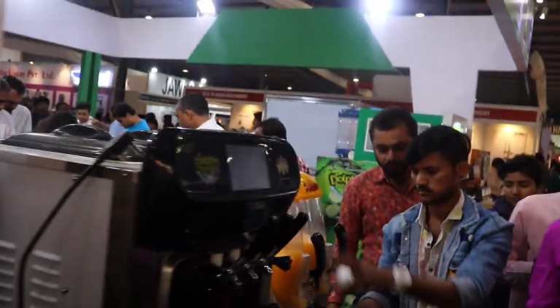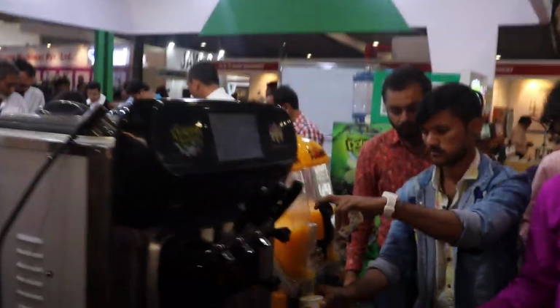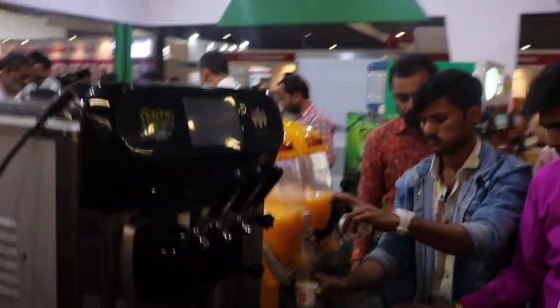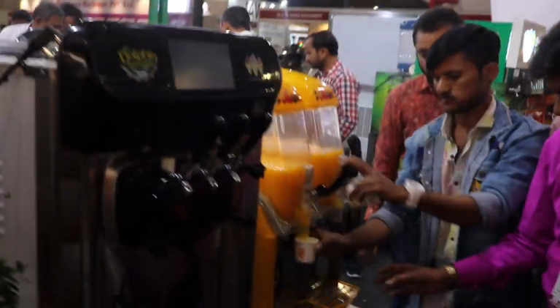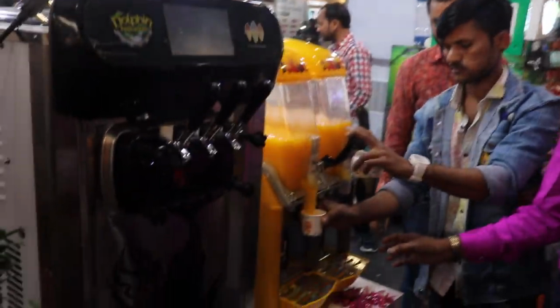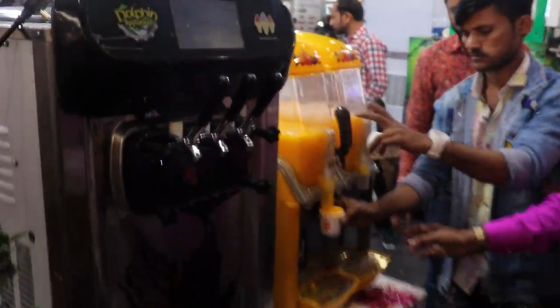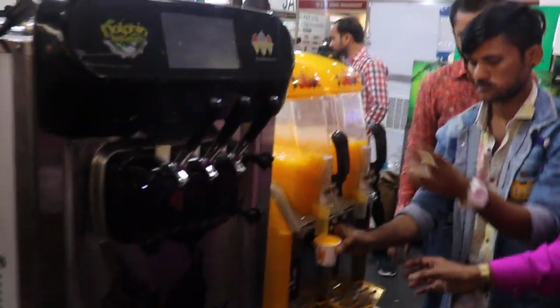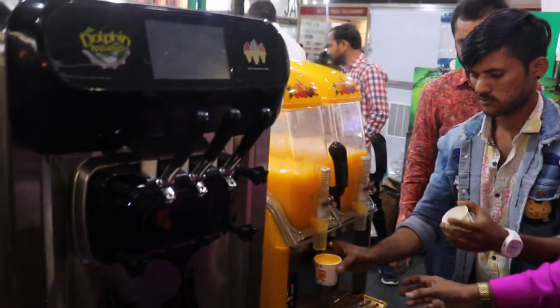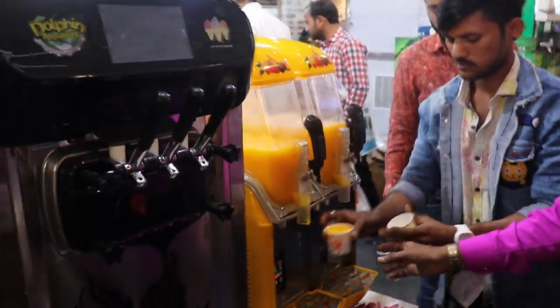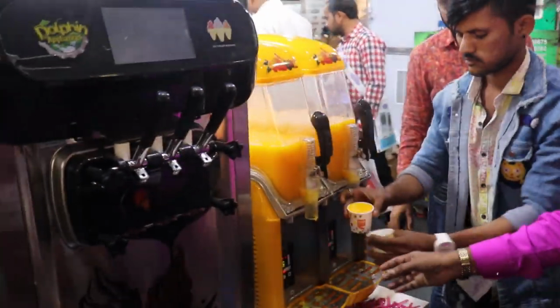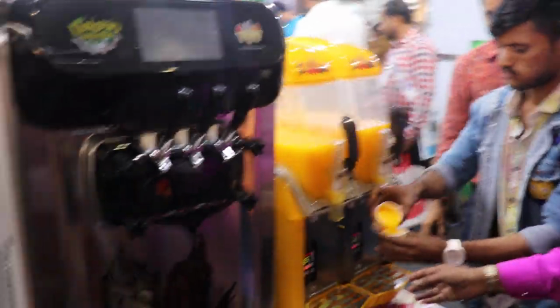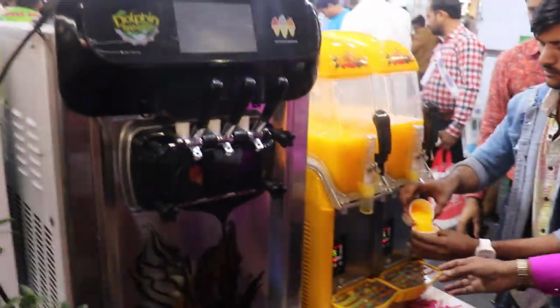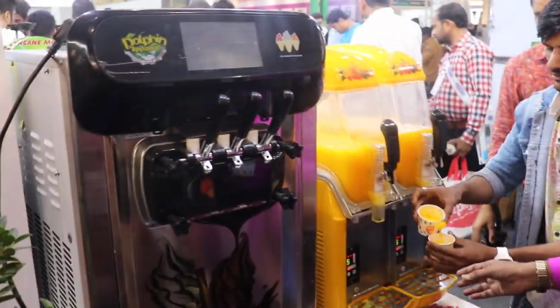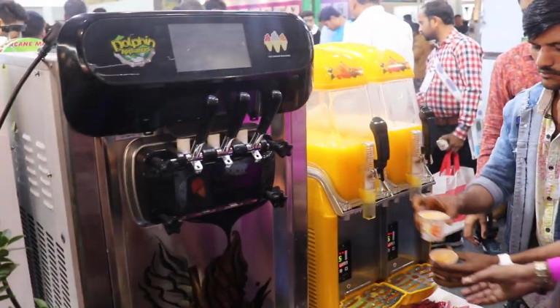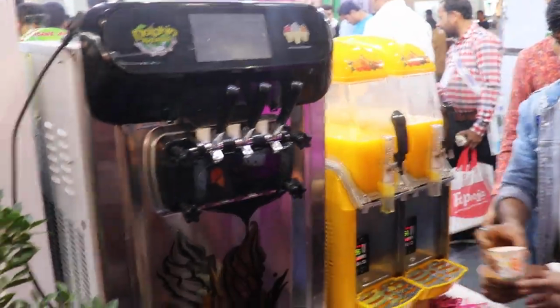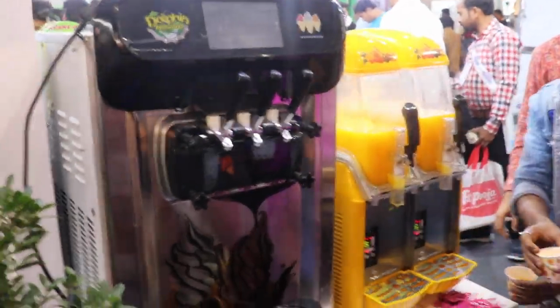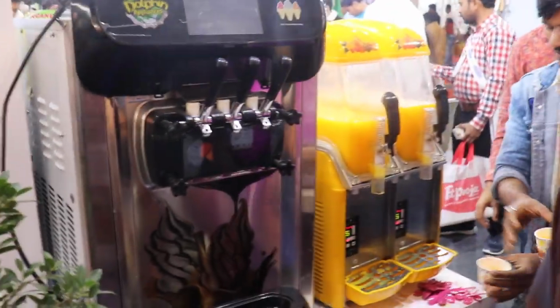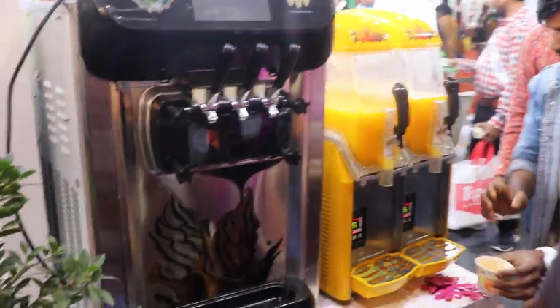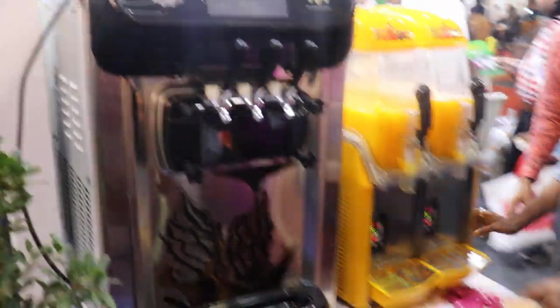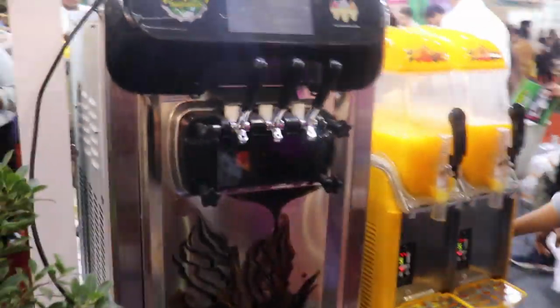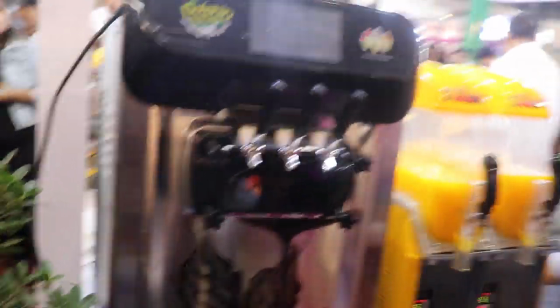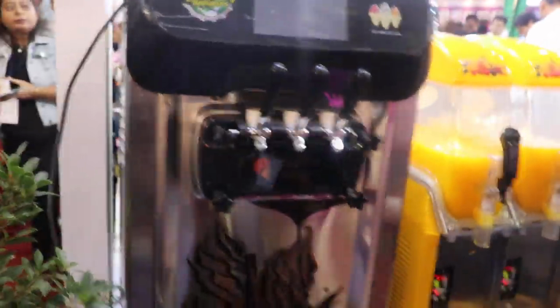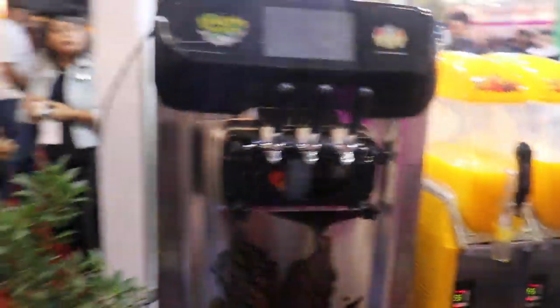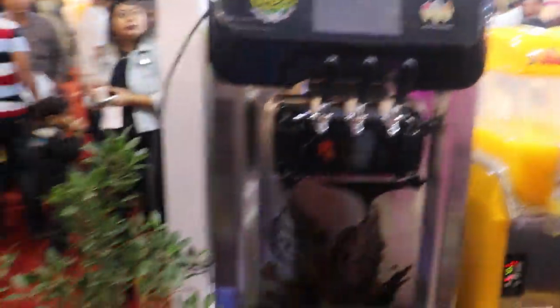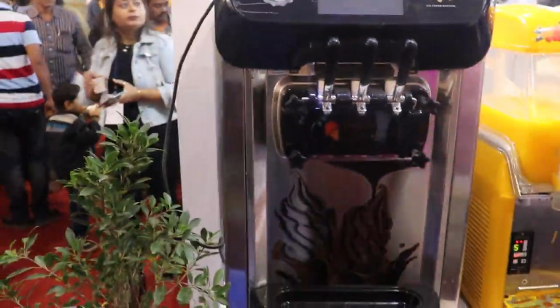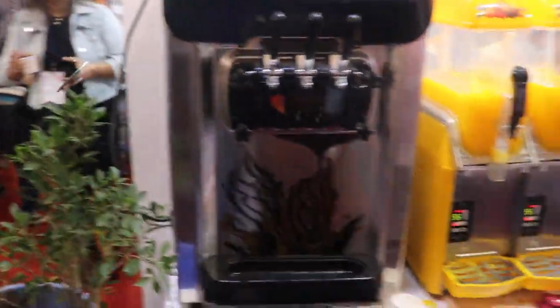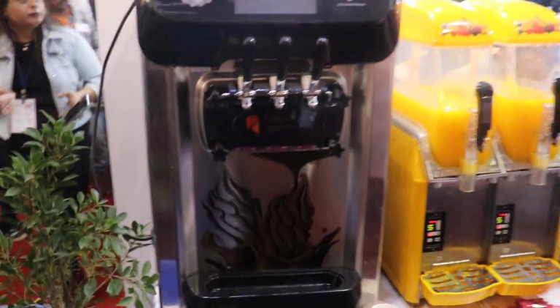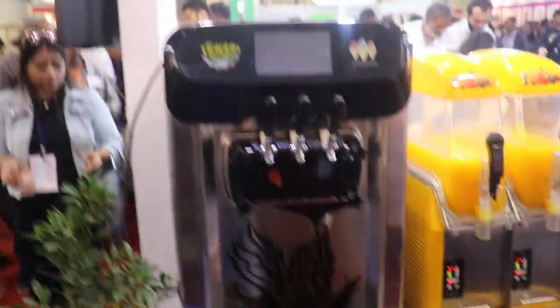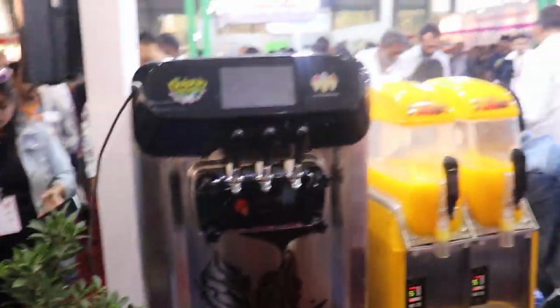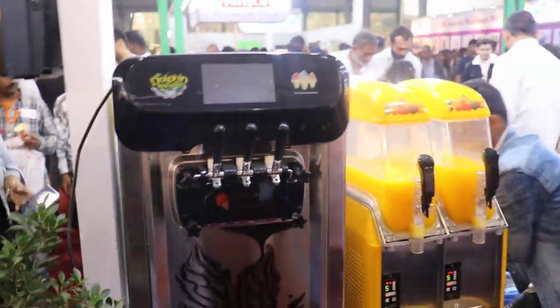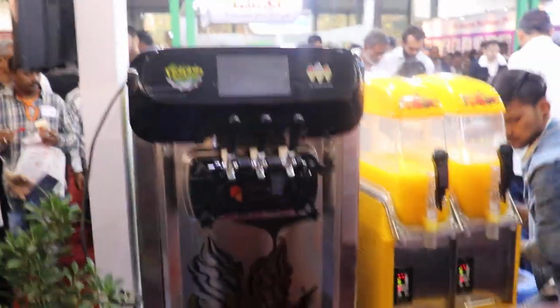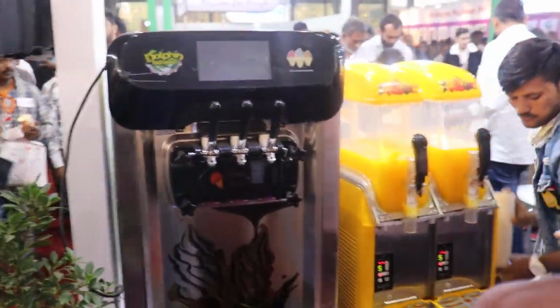This is a soft ice cream machine, tabletop model, for parlors, coffee cafes, and everything — you can use it anywhere.